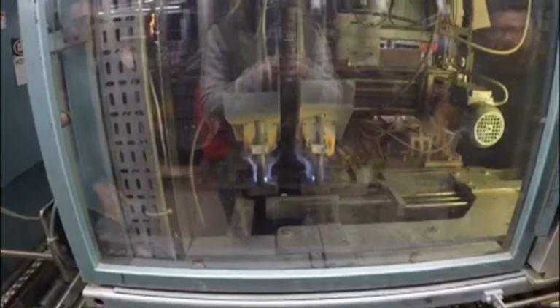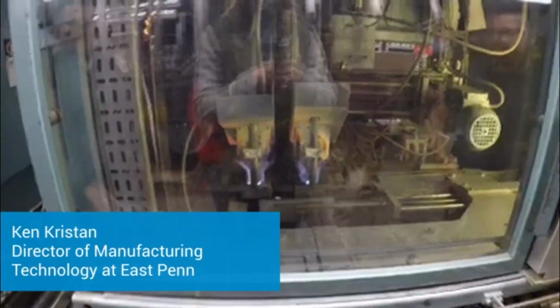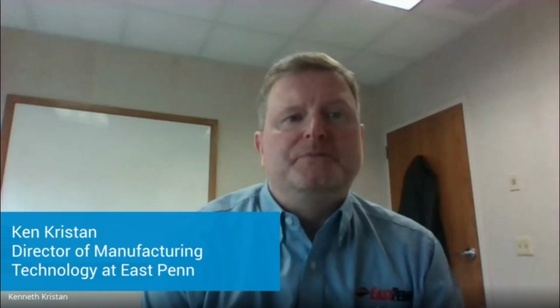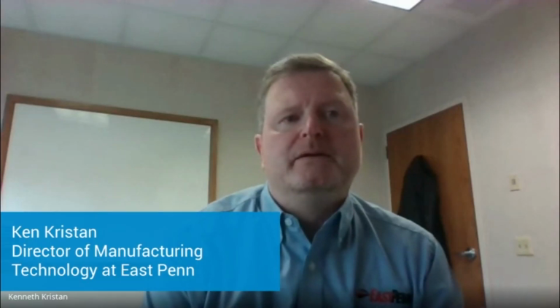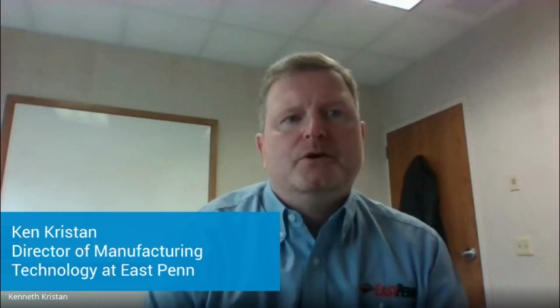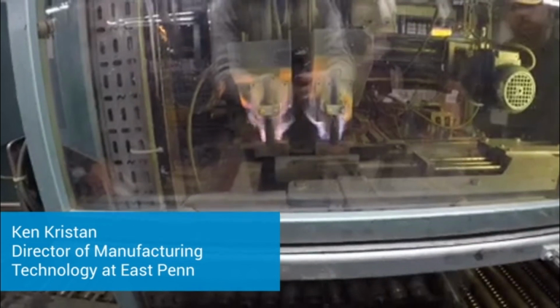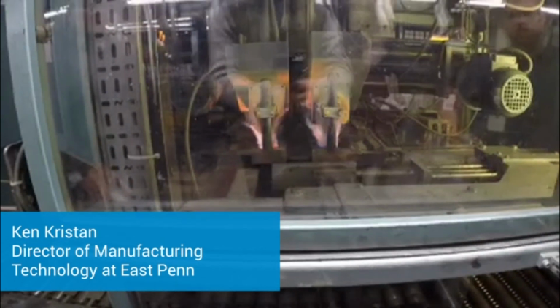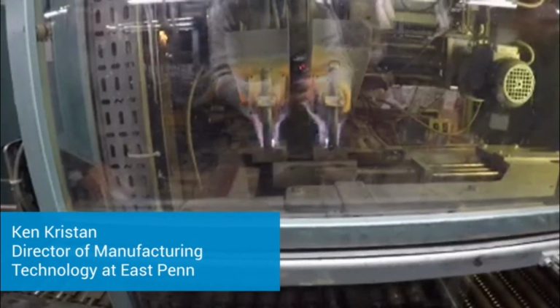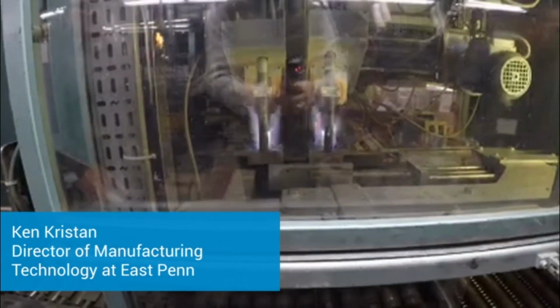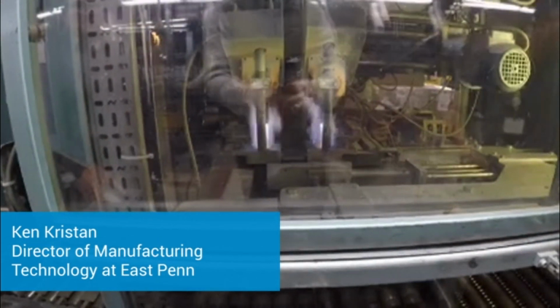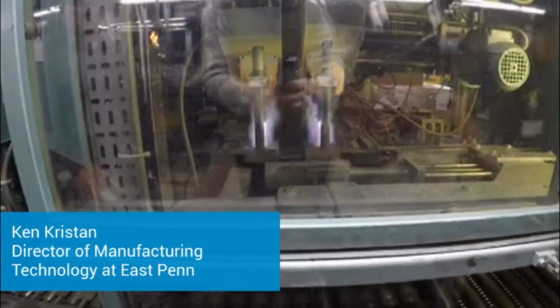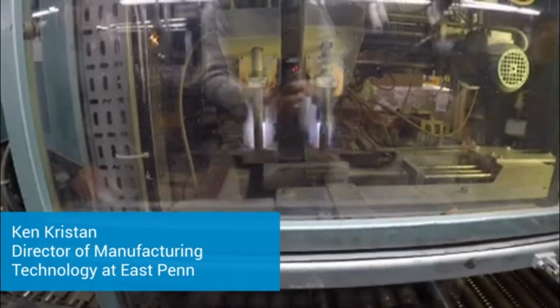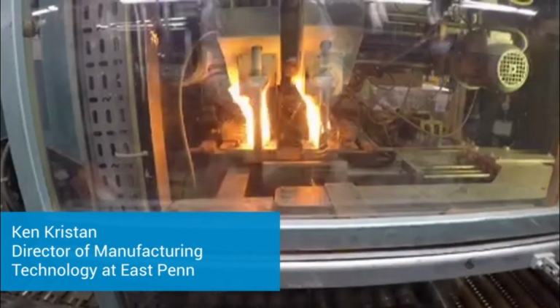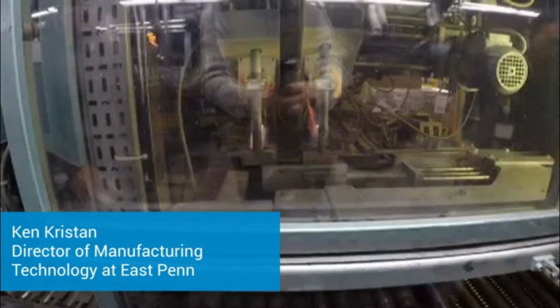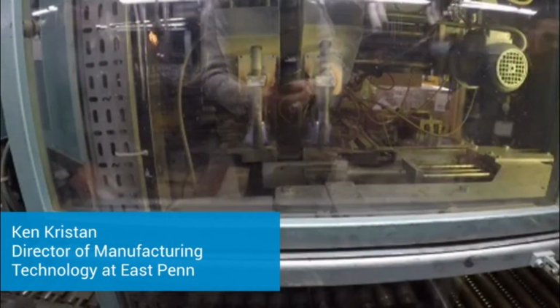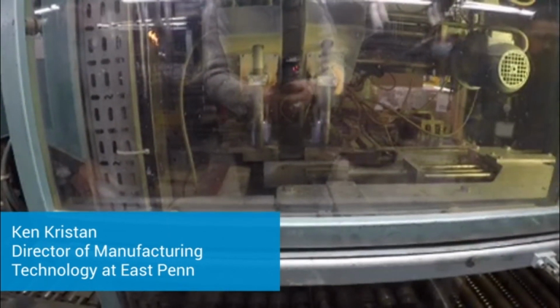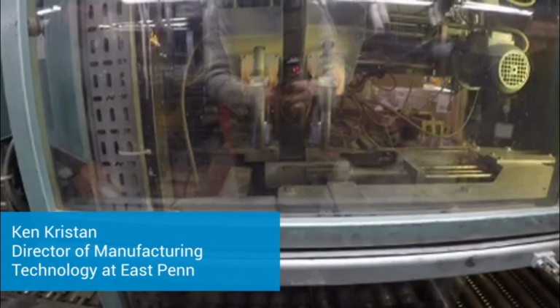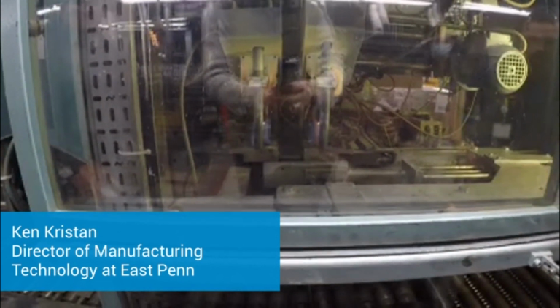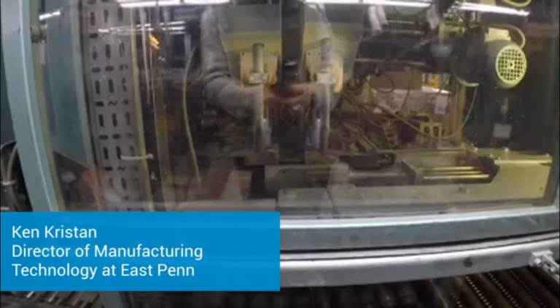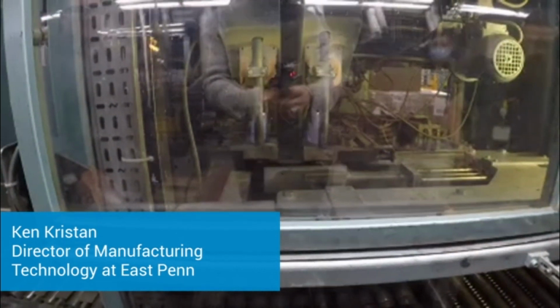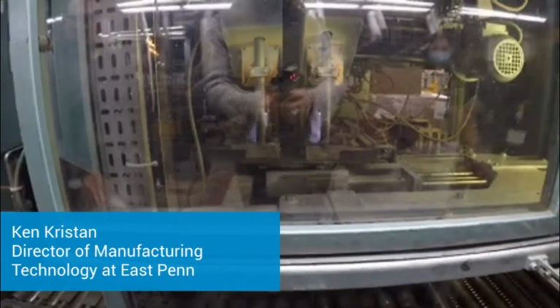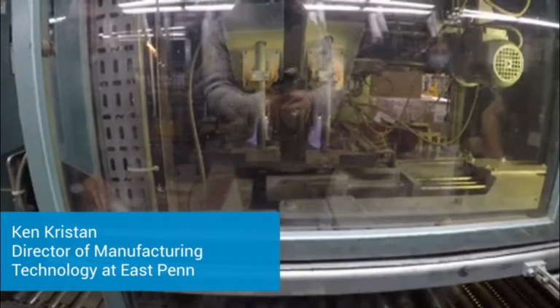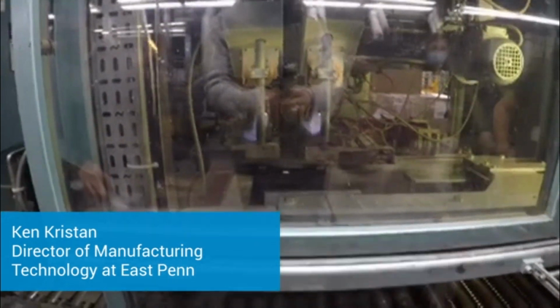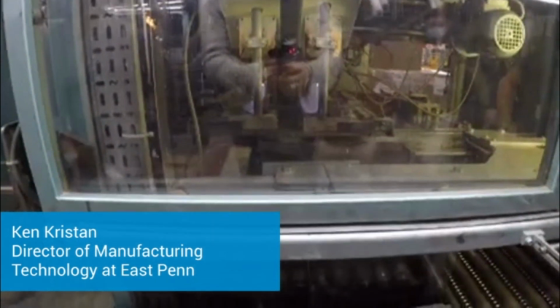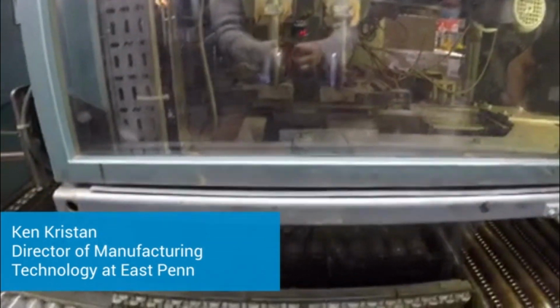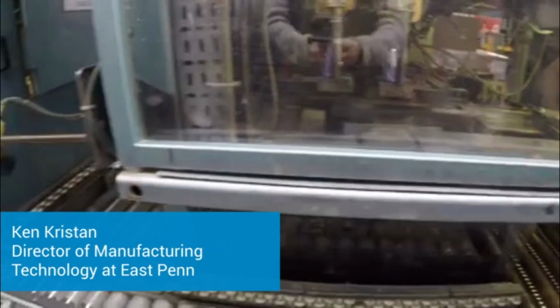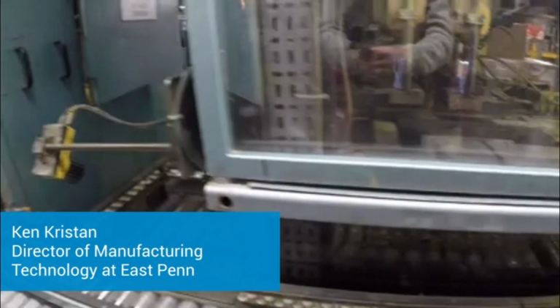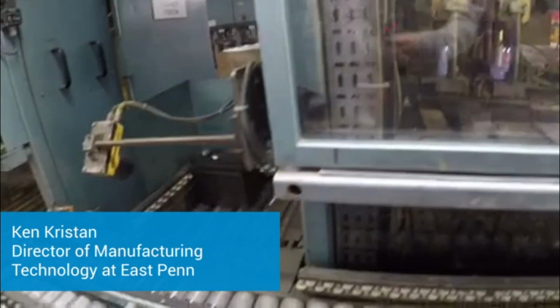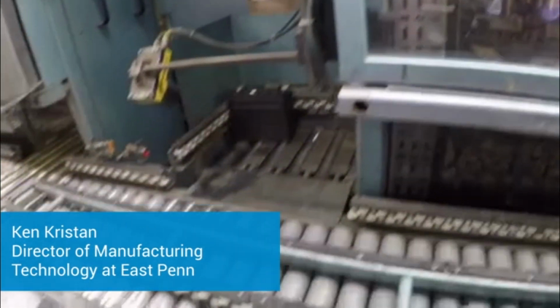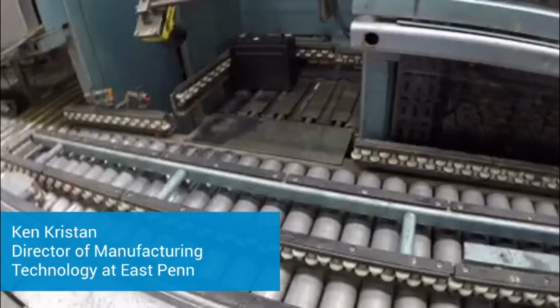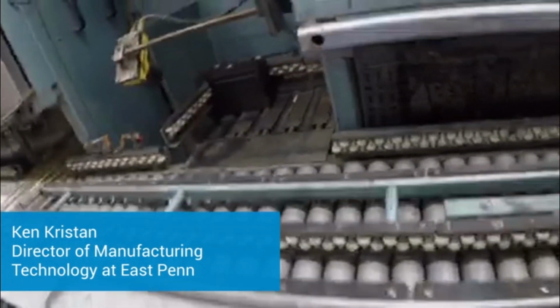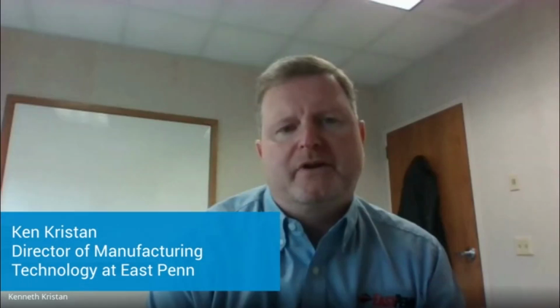East Penn truly is a continuously improving company. We are constantly — from the maintenance staff to the operators to the engineers — constantly trying to improve our processes.